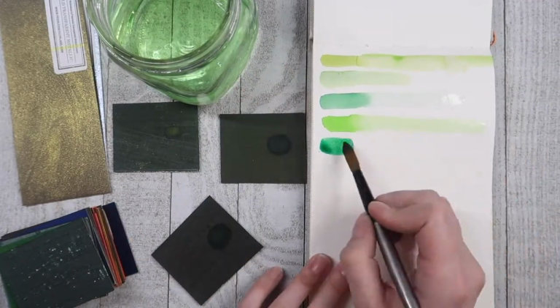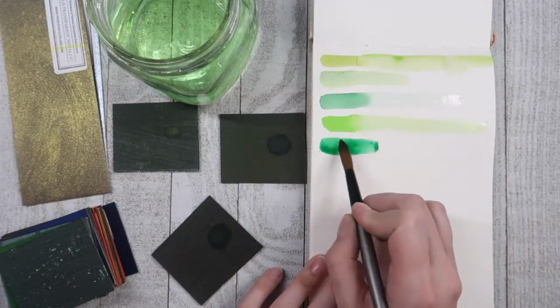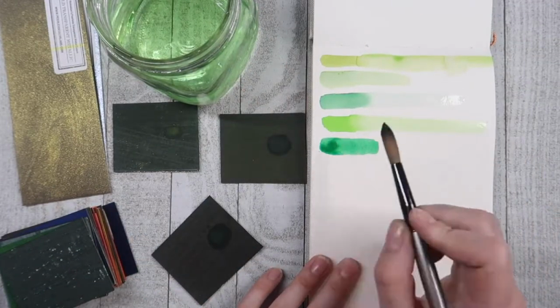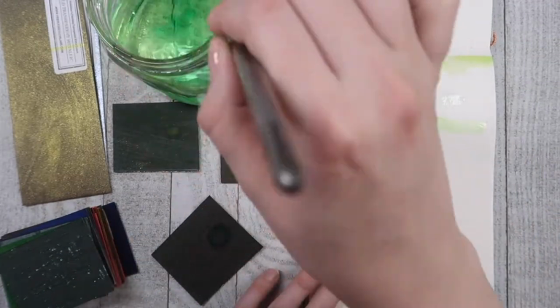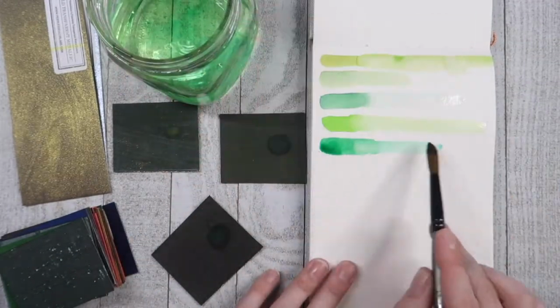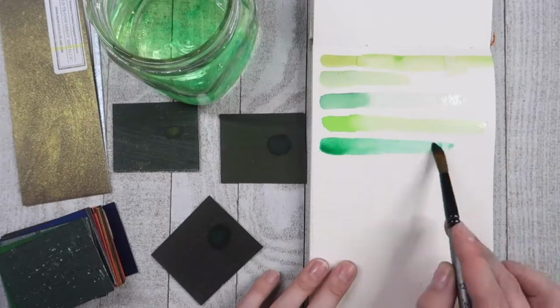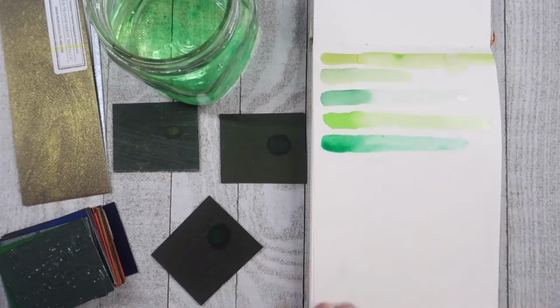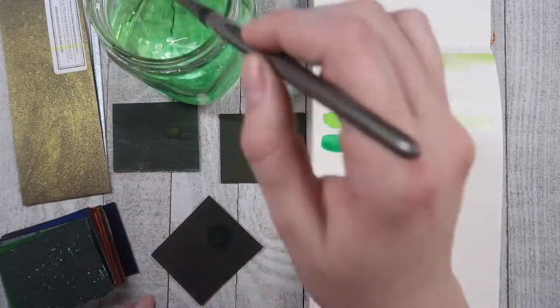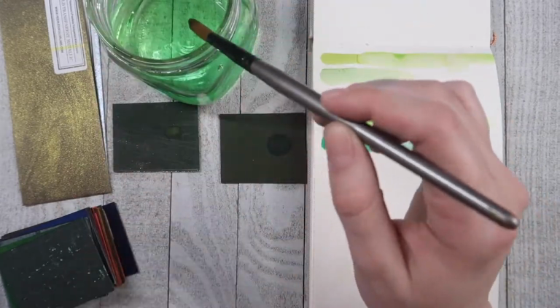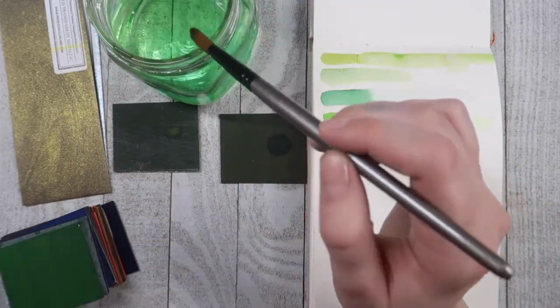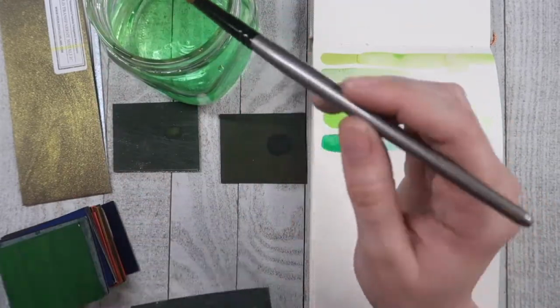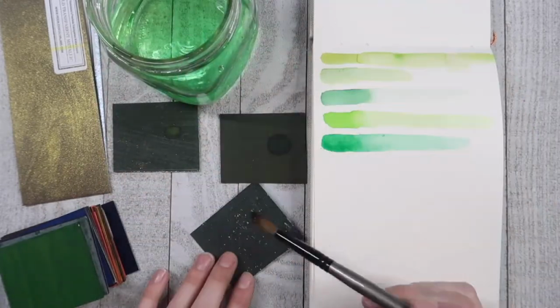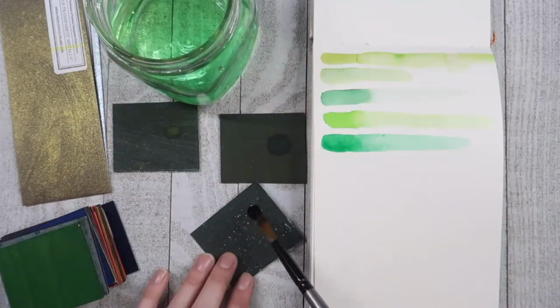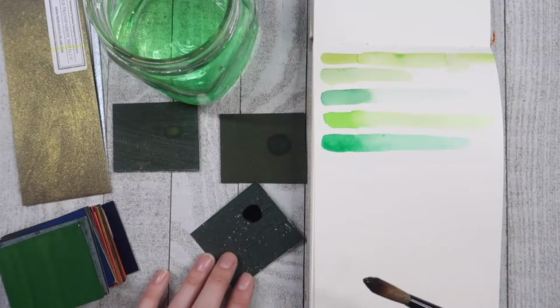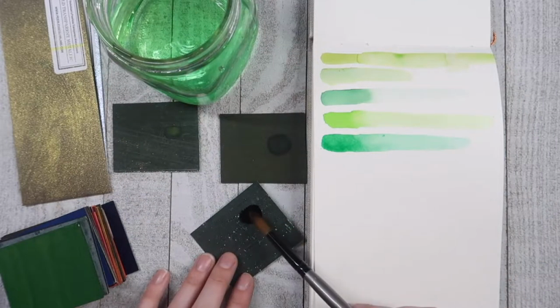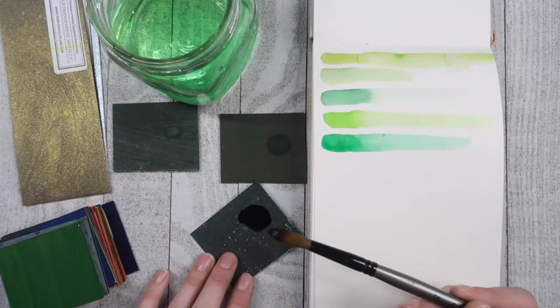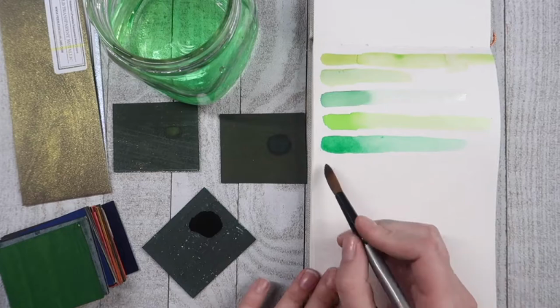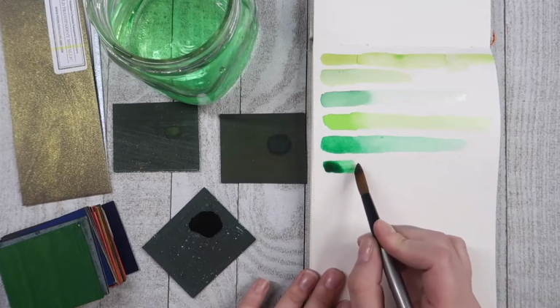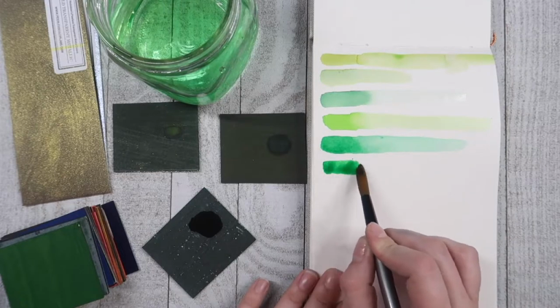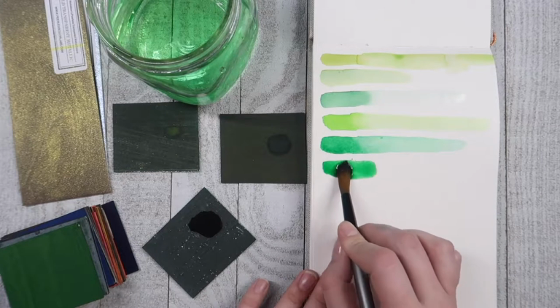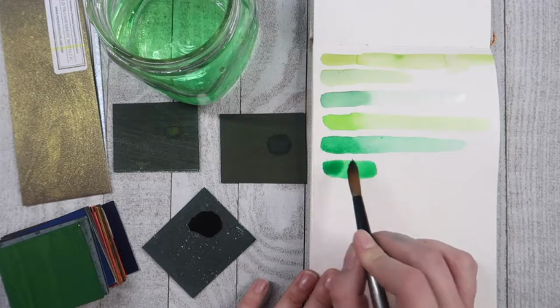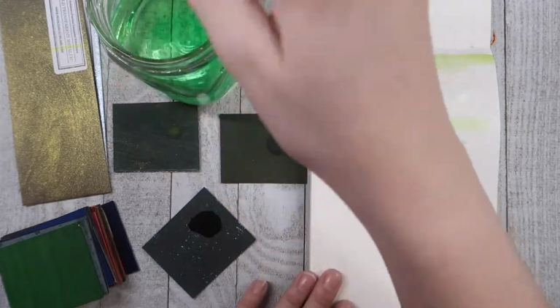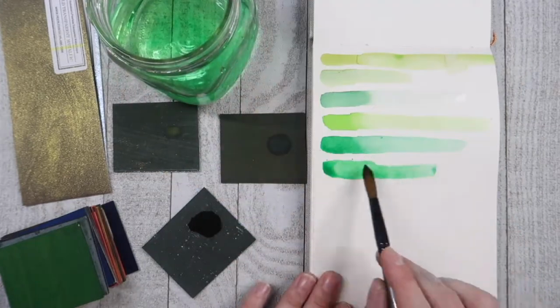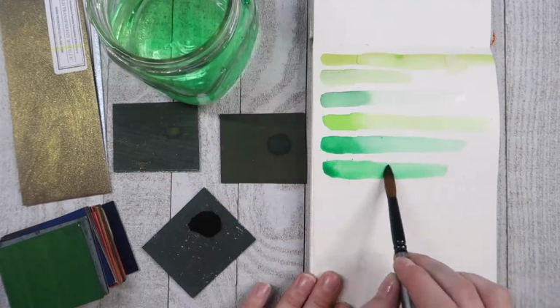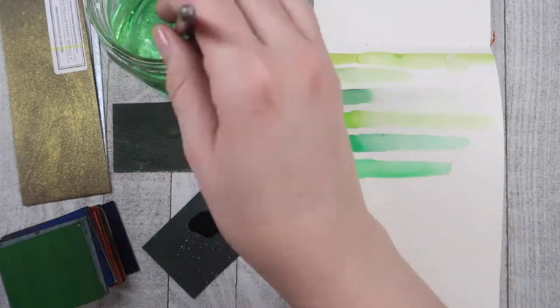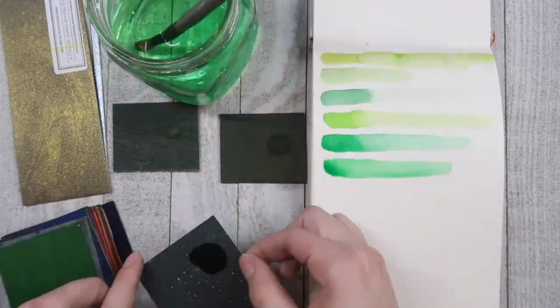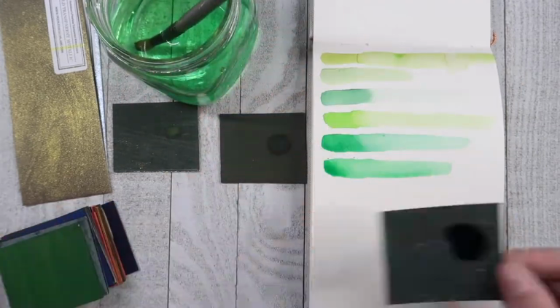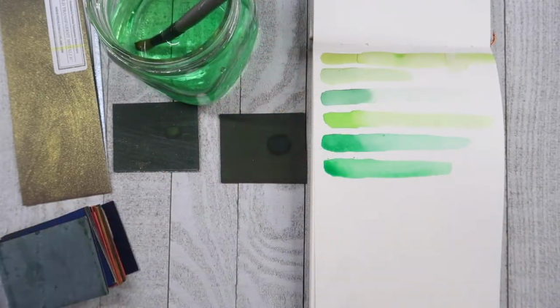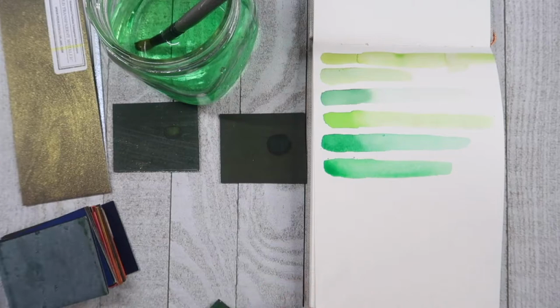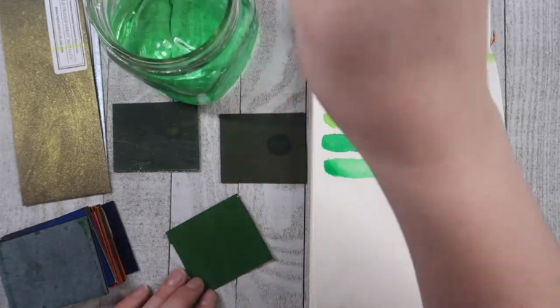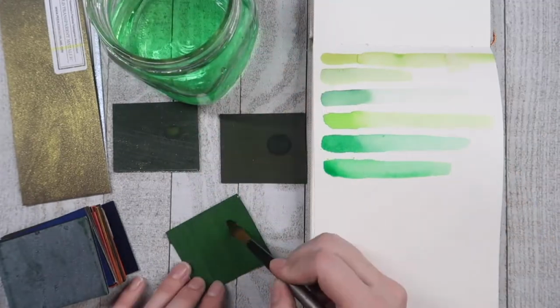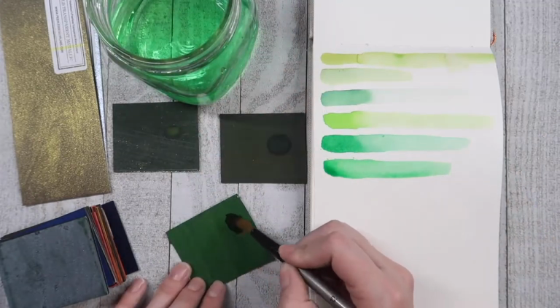Unless you use one color more than the other. But they sell artist packs with 60 different colors, and they also sell individual colors. So if there's a color that you use a lot more than others, you can buy them individually.